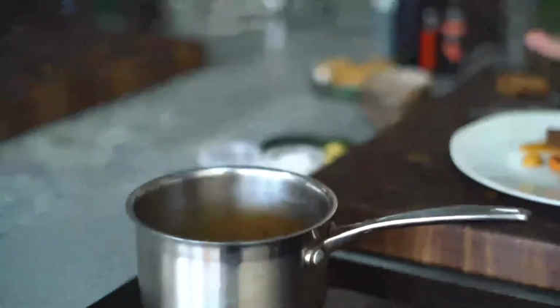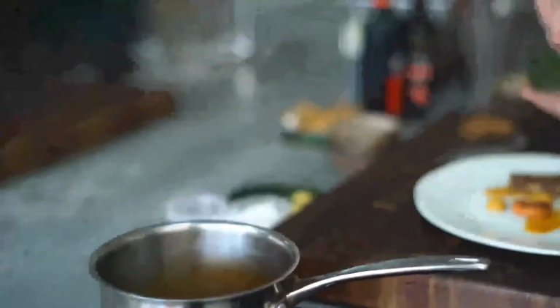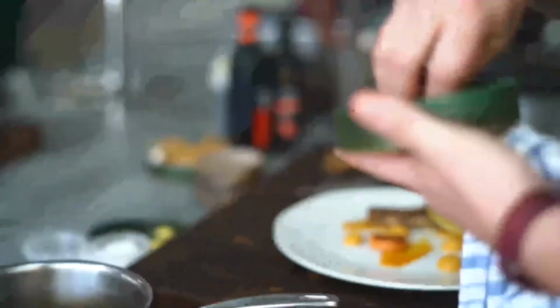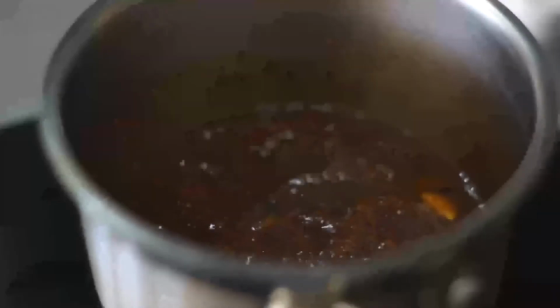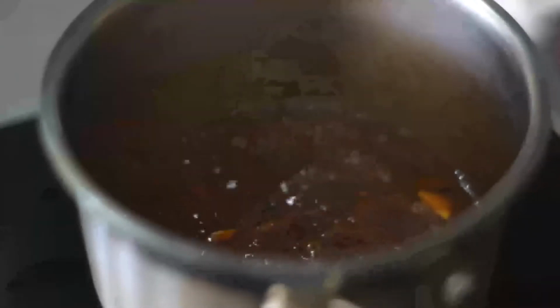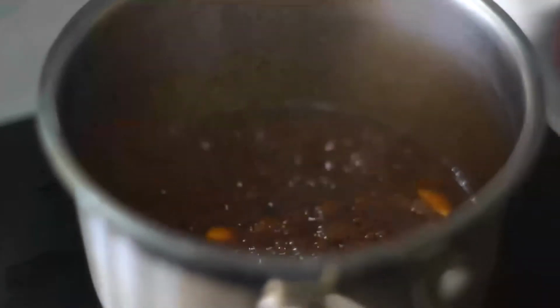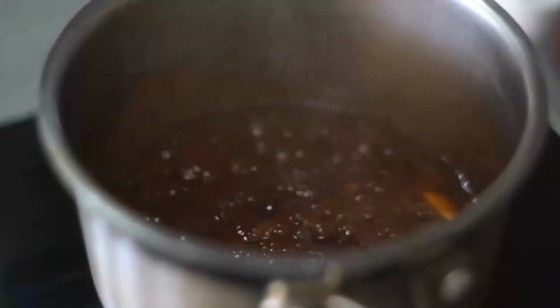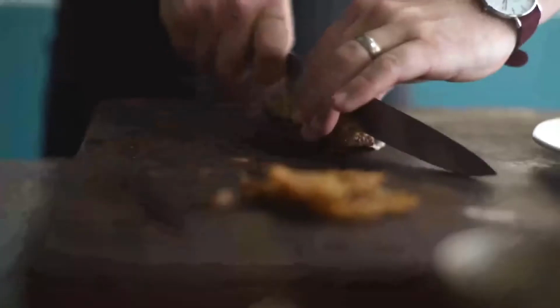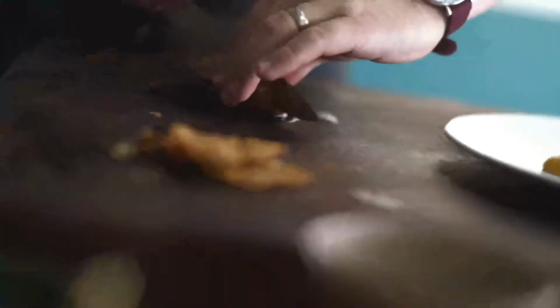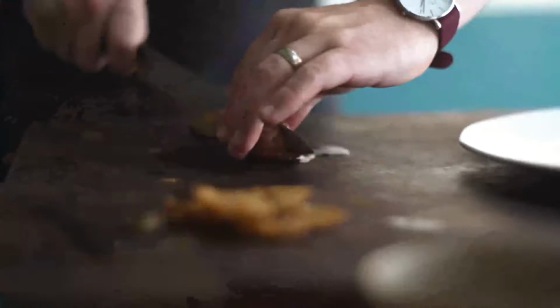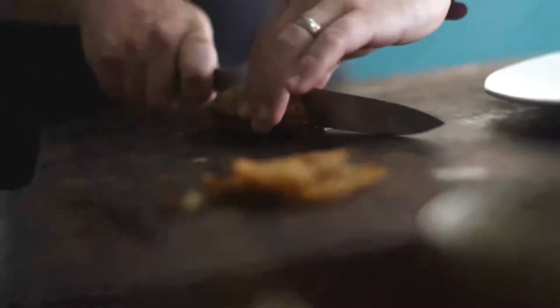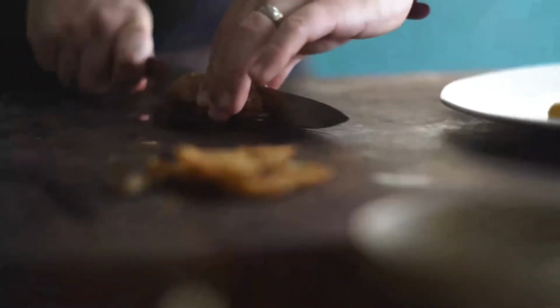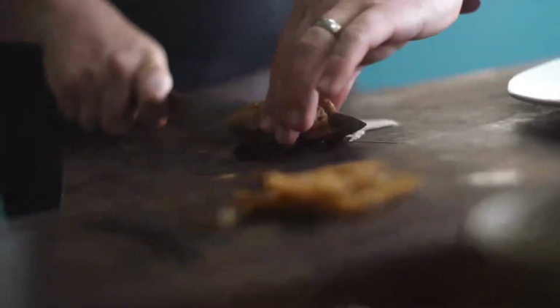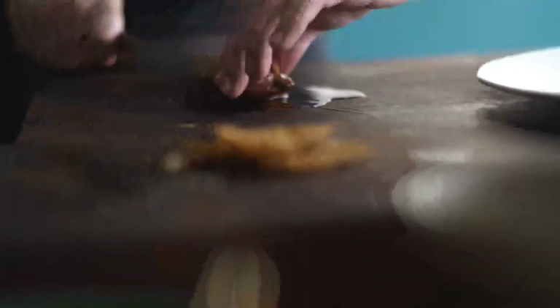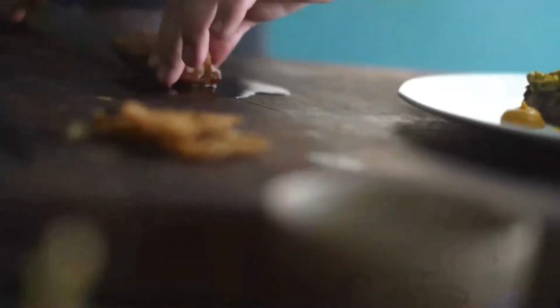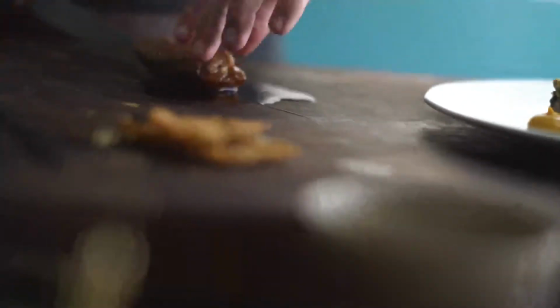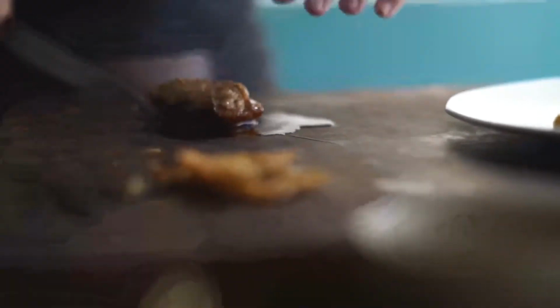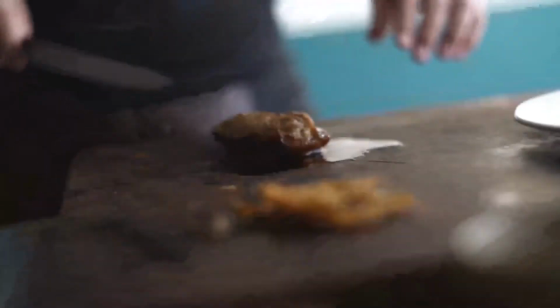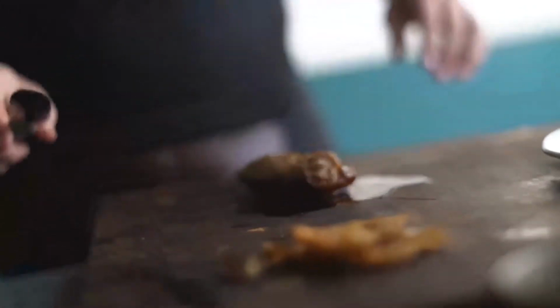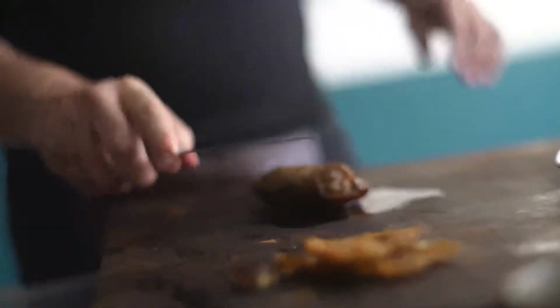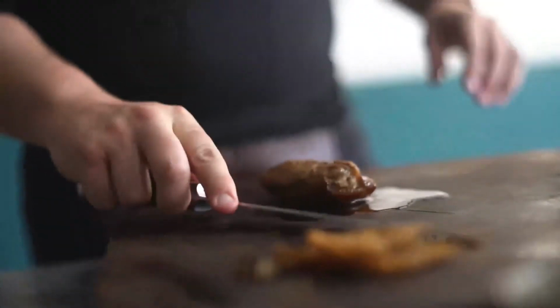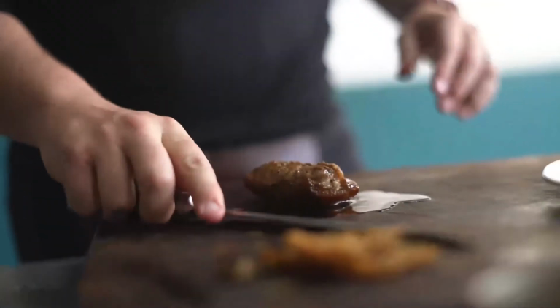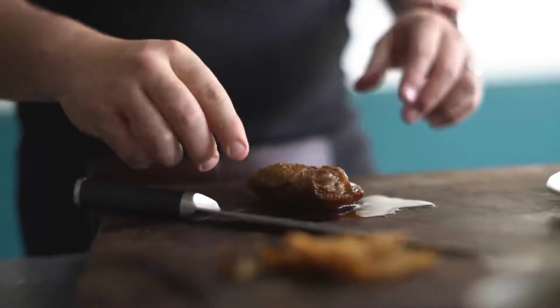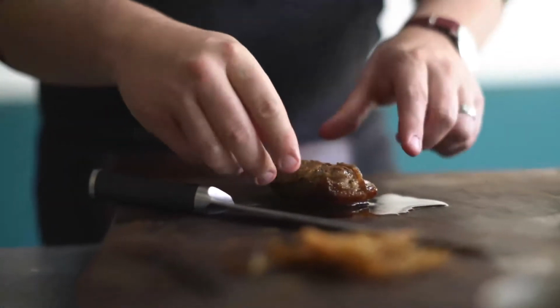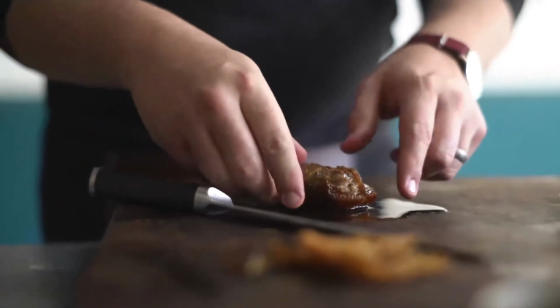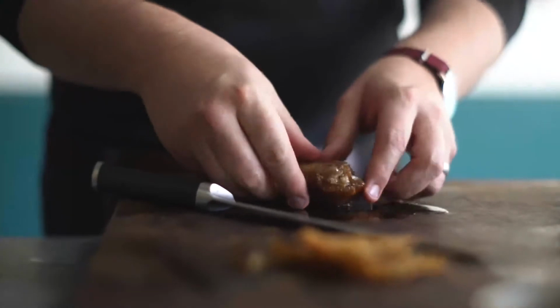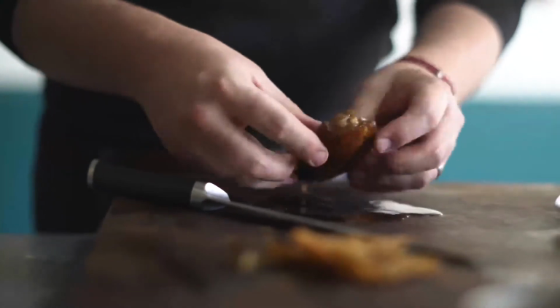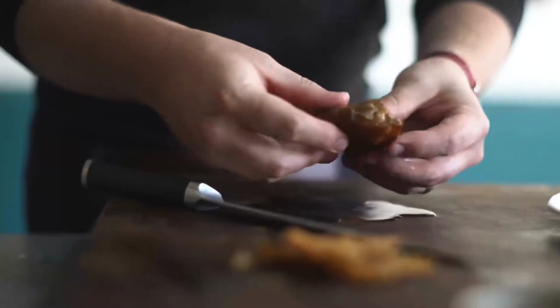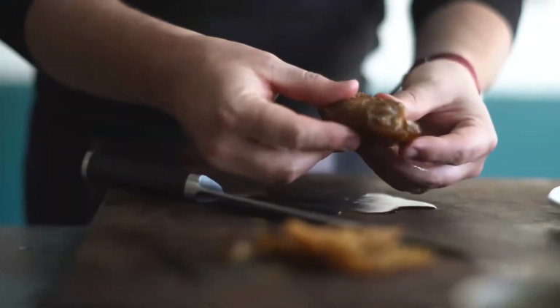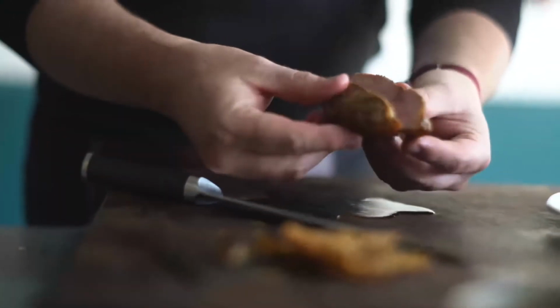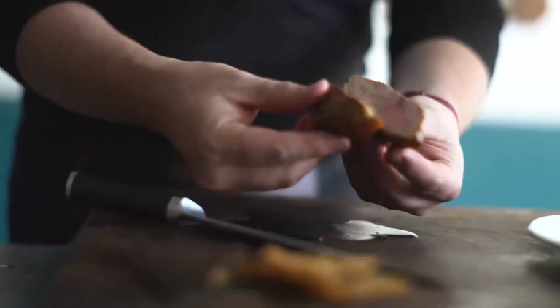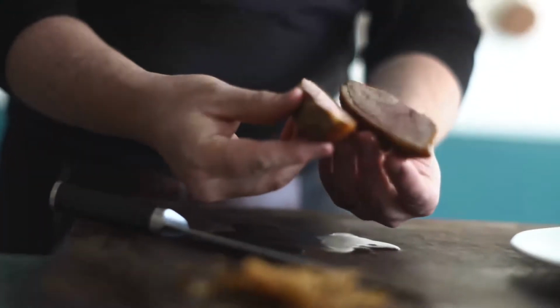So when we slice the duck, we're just going to cut it vertically down the breast — one slice, two pieces, two portions. Moment of truth. There we go. Beautiful.